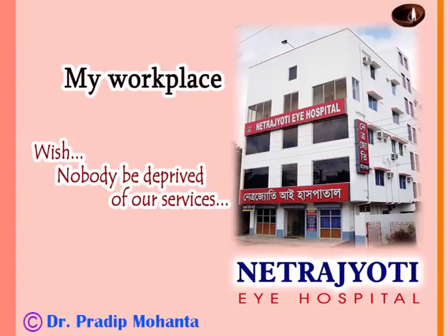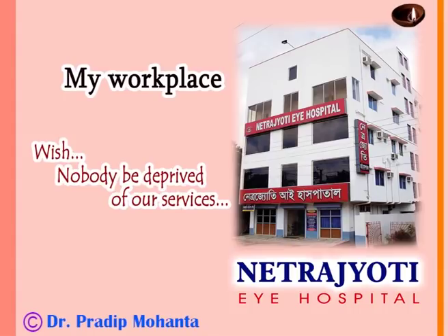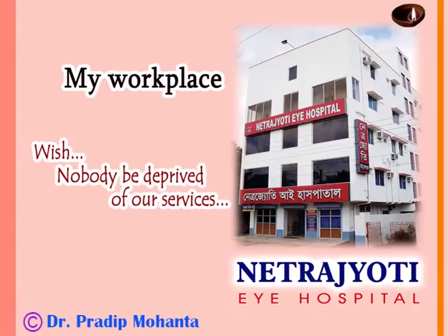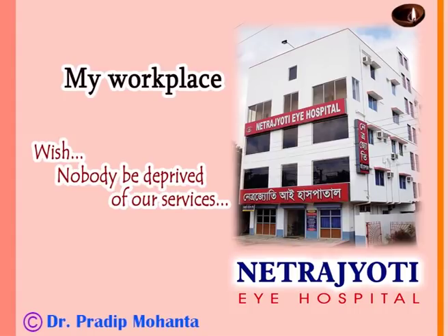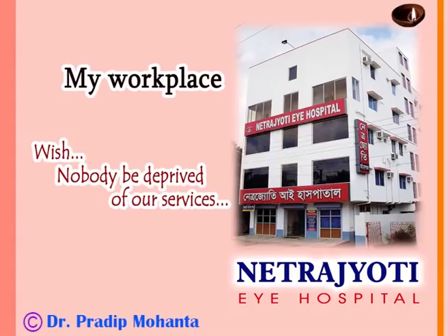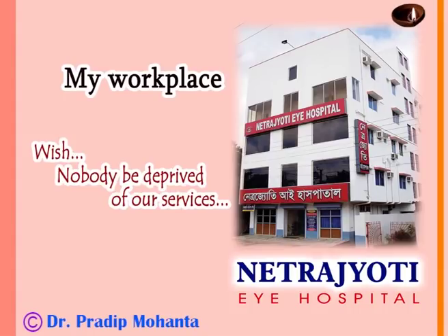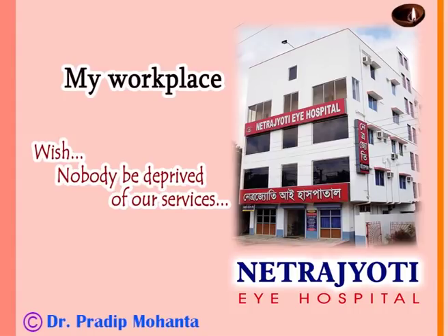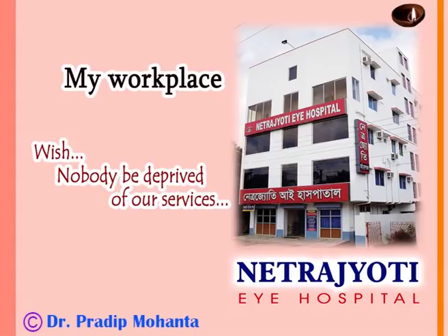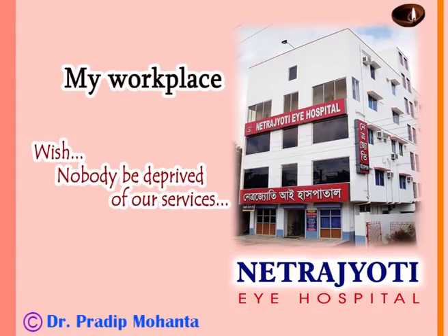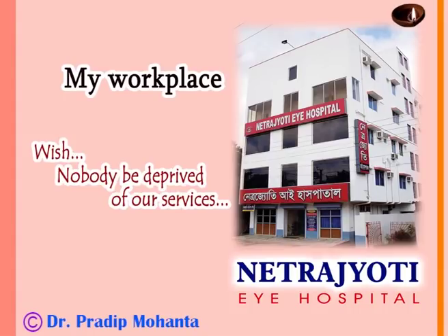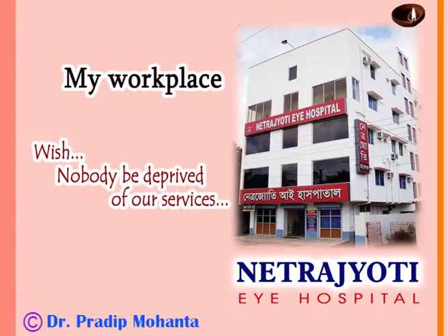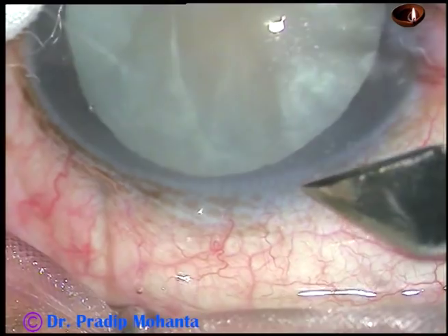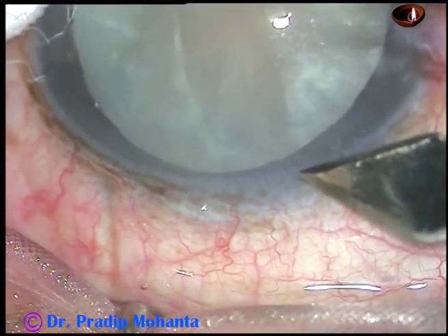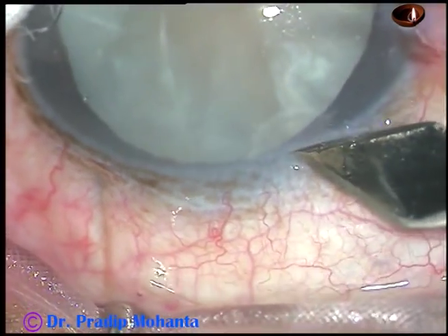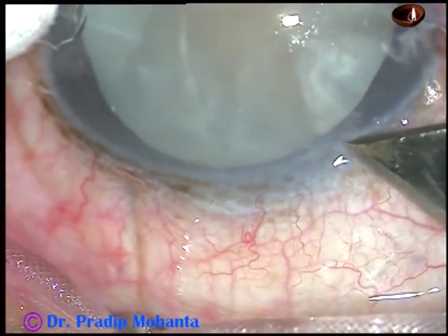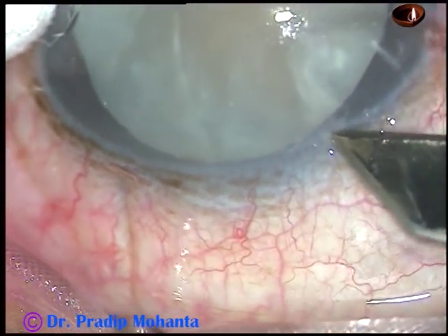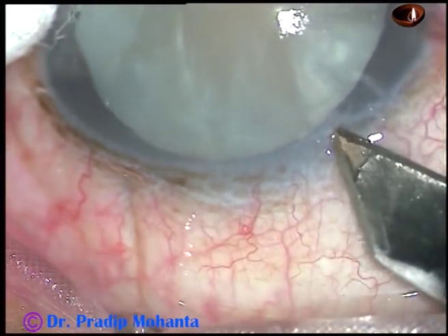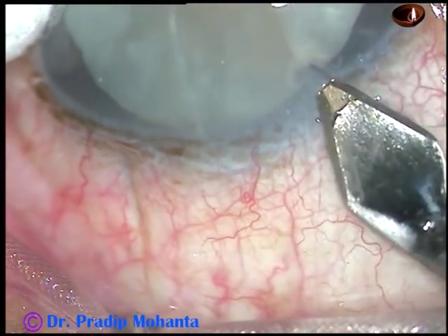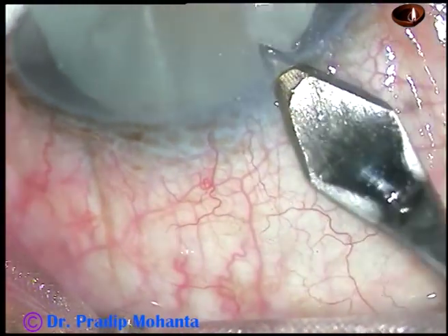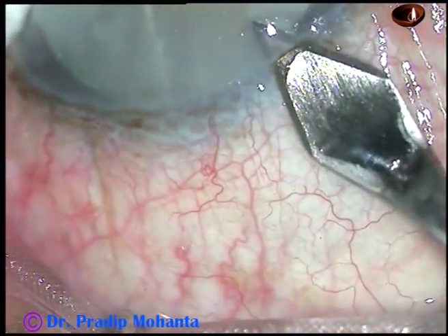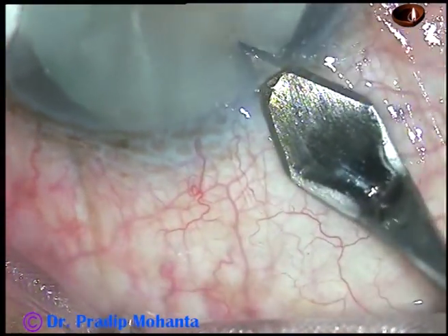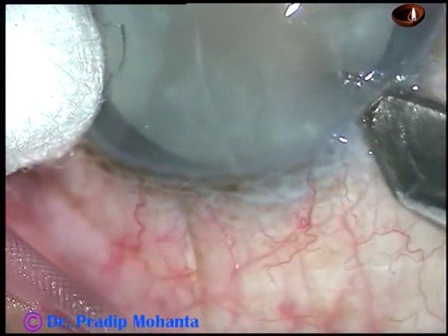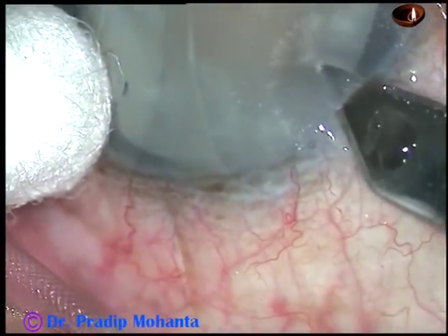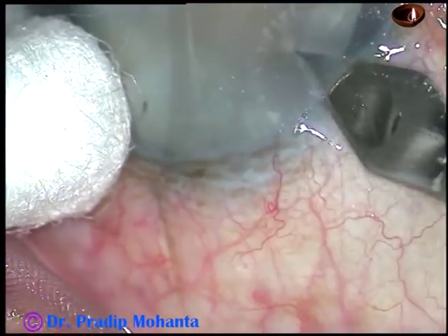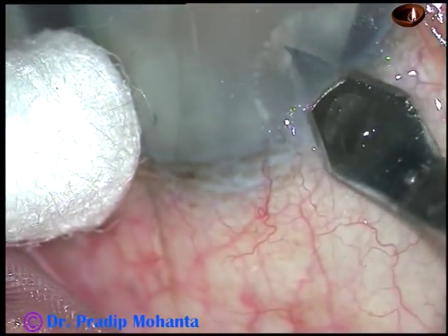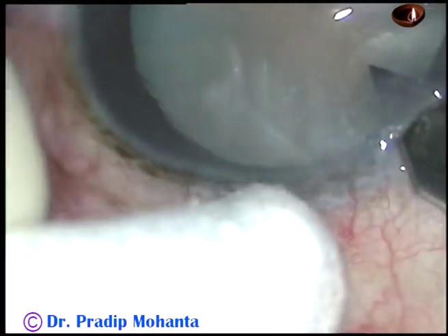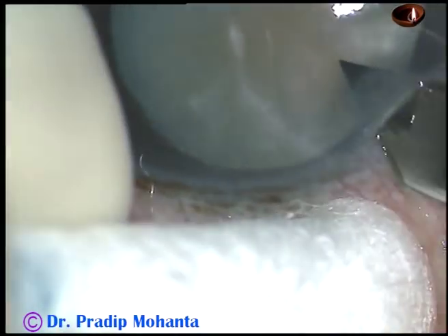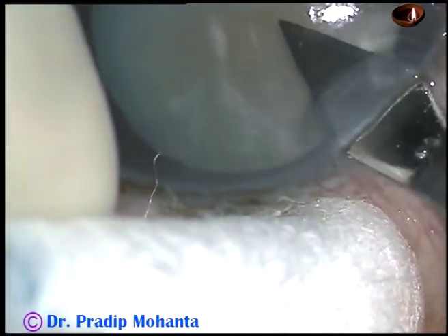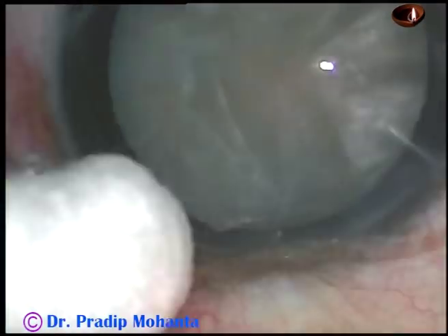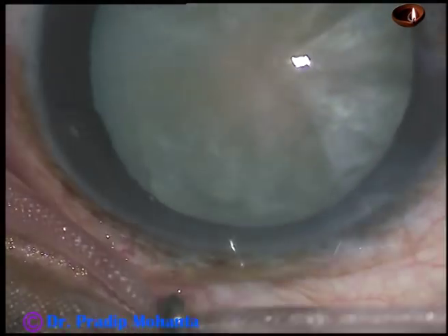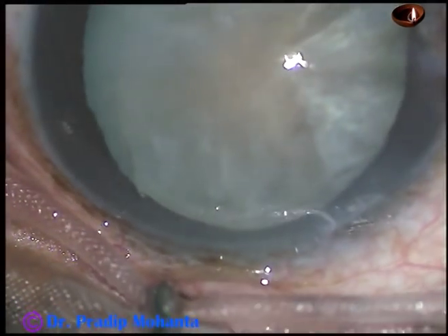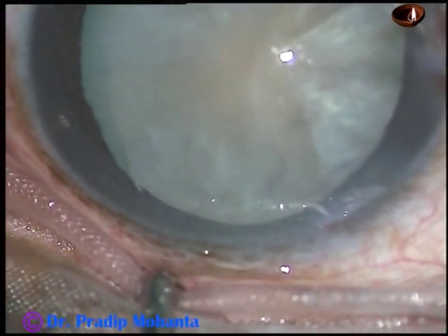Dear colleagues, welcome to my hospital at Ranaghat, West Bengal, India. In this video, I want to show capsulorhexis in an intumescent cataract as well as in a hypermature Morgagnian cataract. This is the intumescent one.